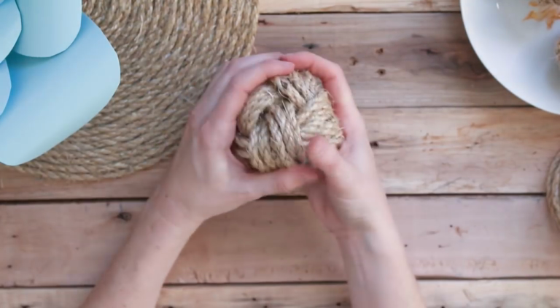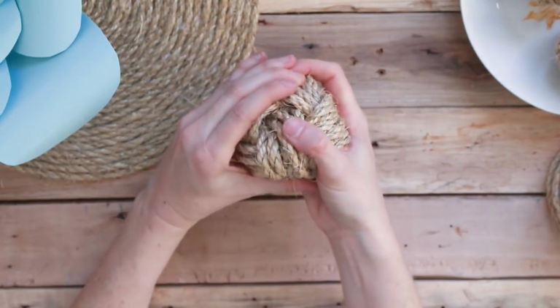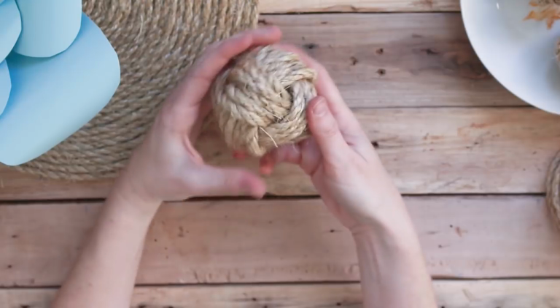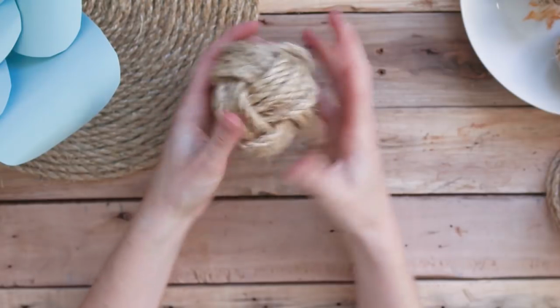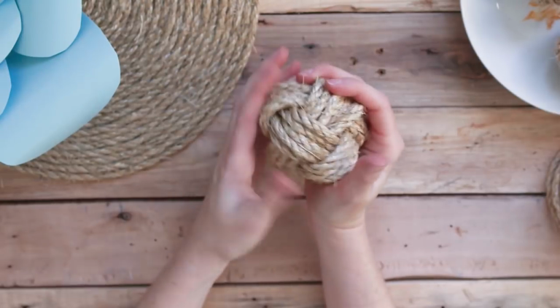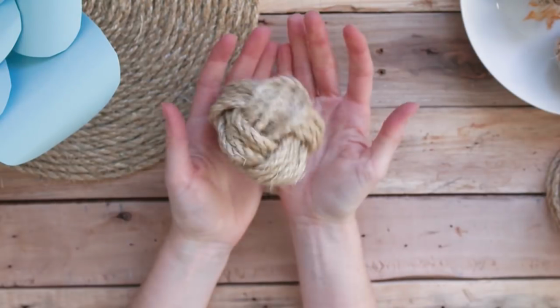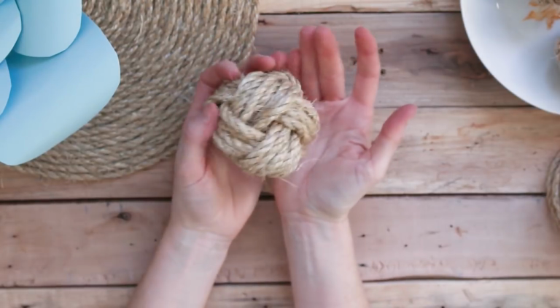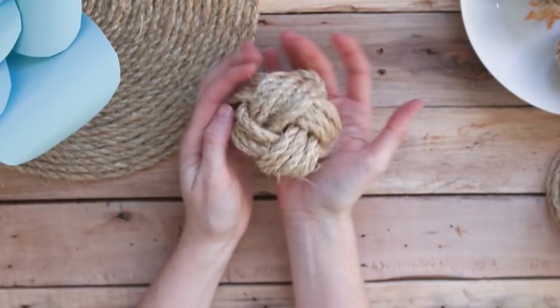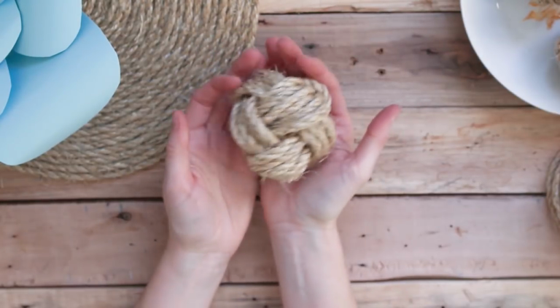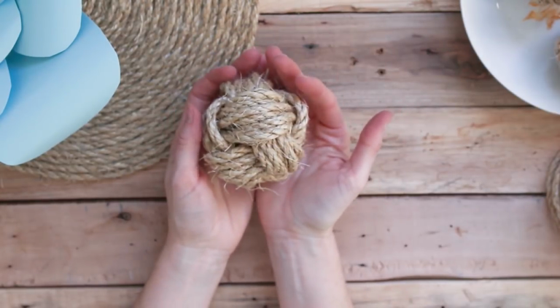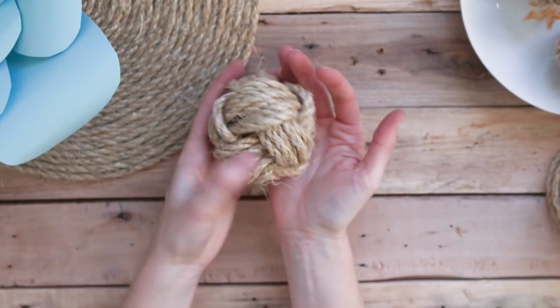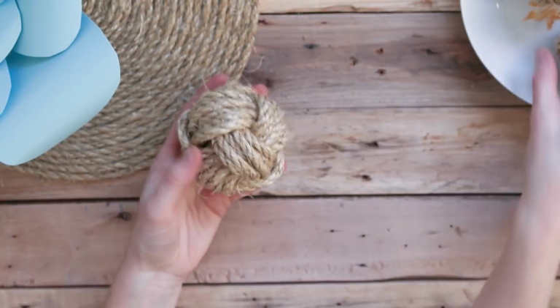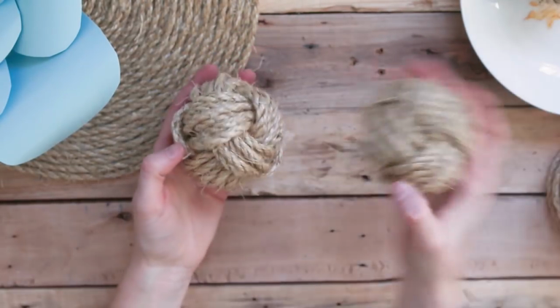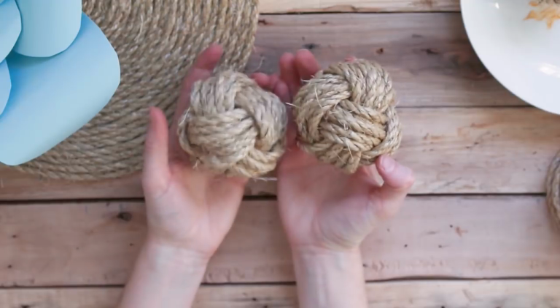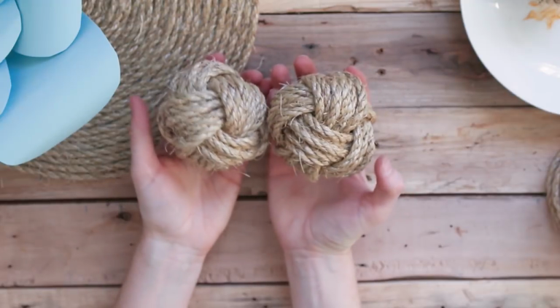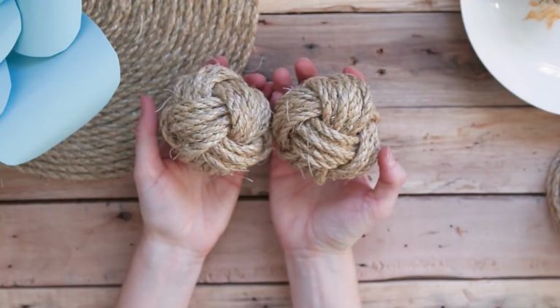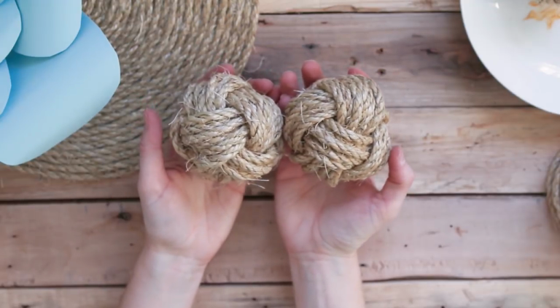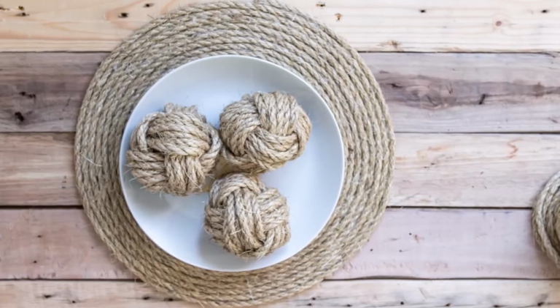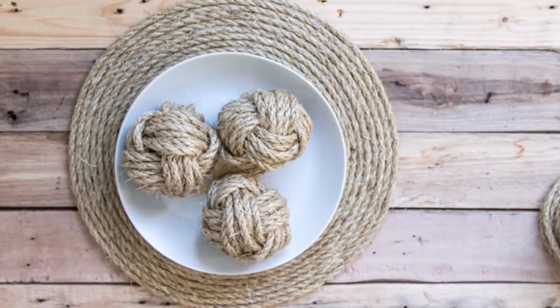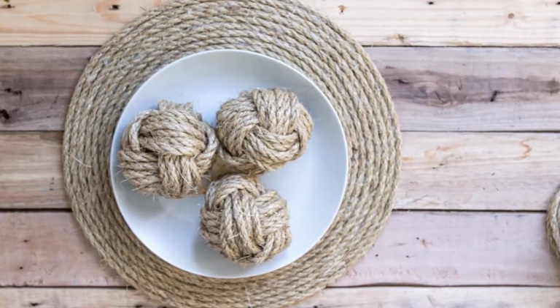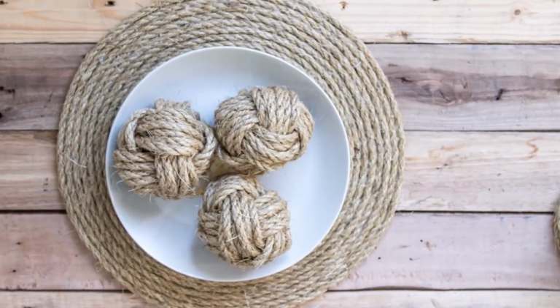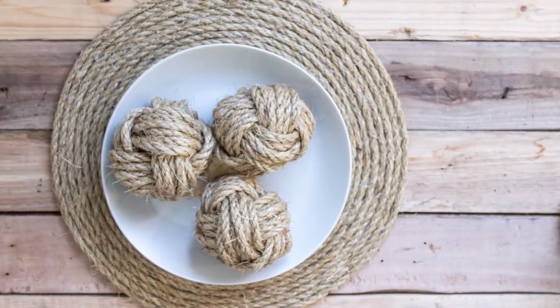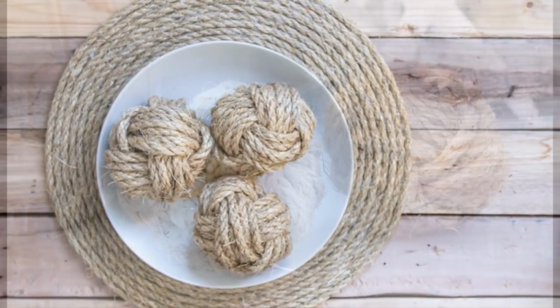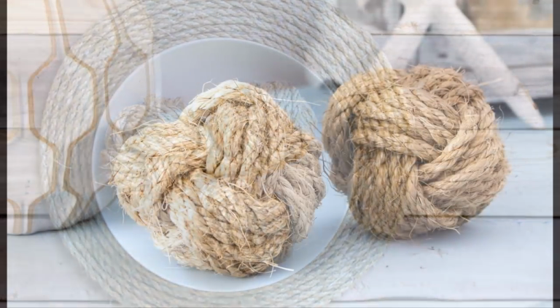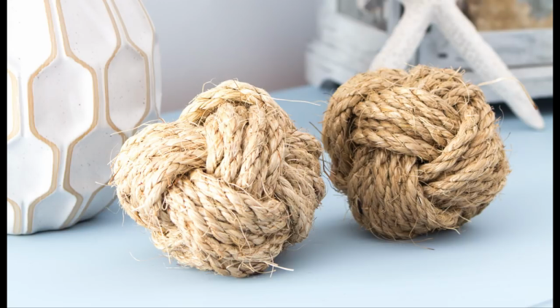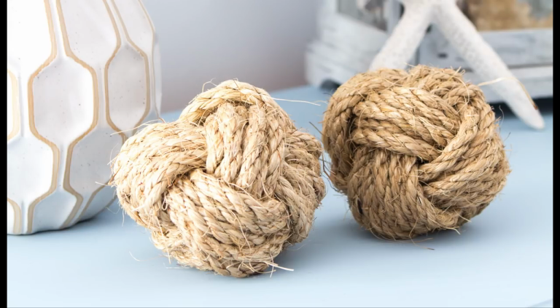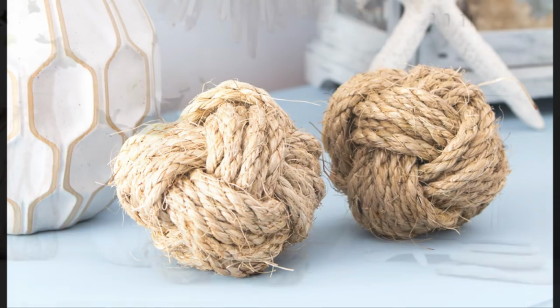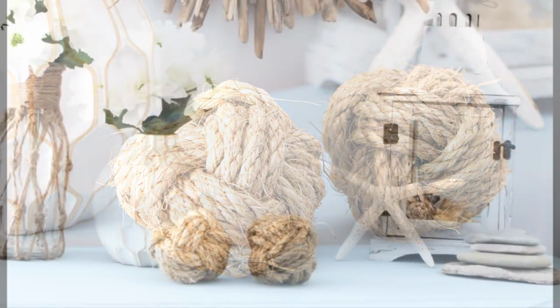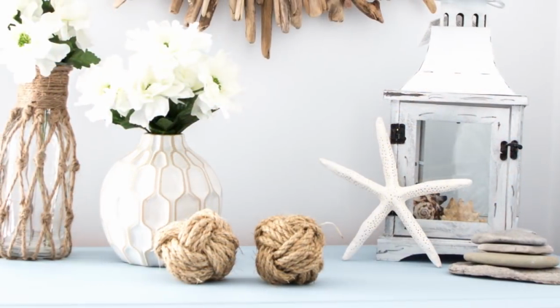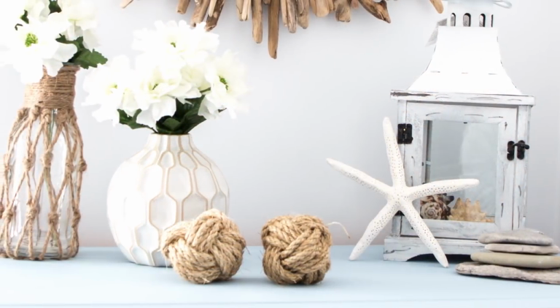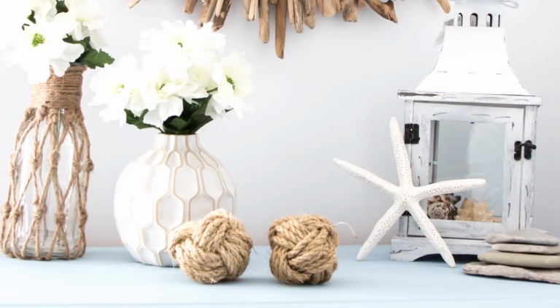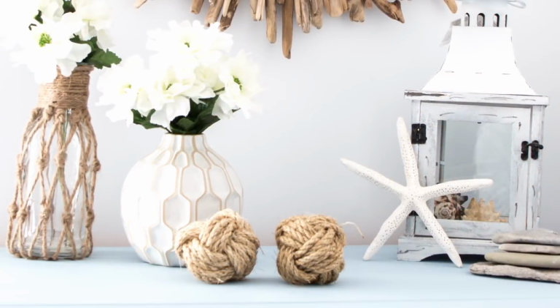If you enjoyed this video, we greatly appreciate a thumbs up. Leave a comment below to let us know how you would use these decorative rope orbs or monkey's fists. Thanks so much for watching!